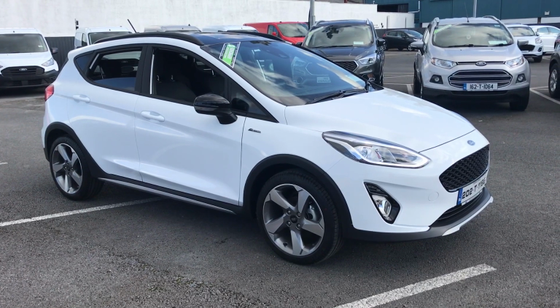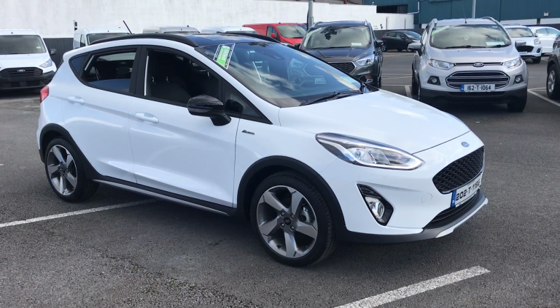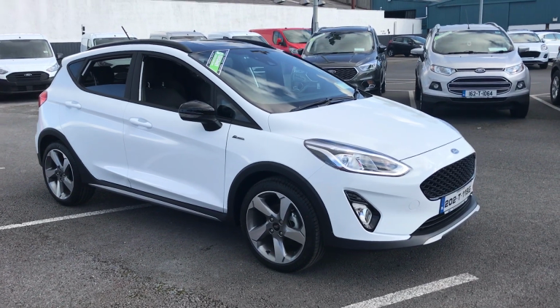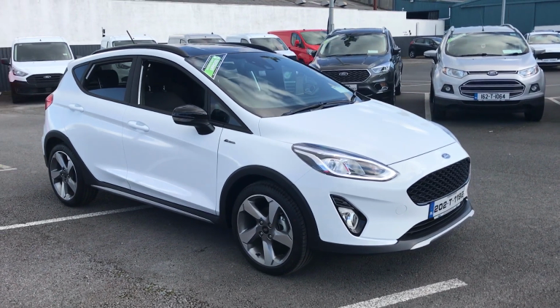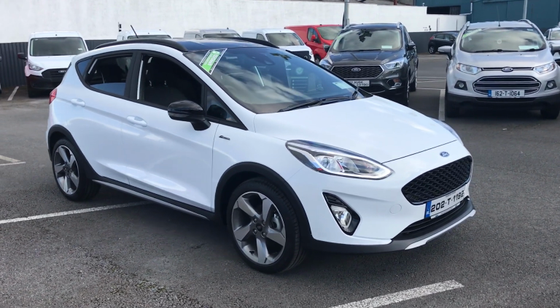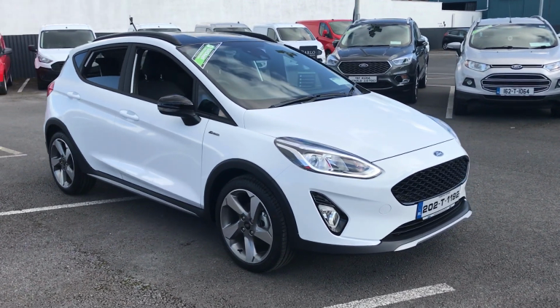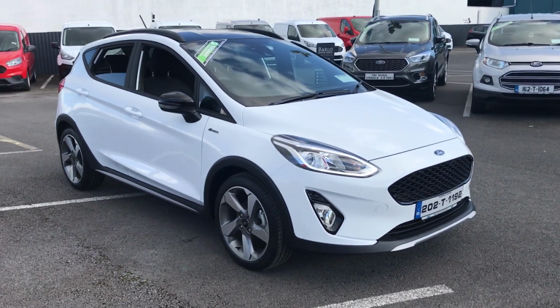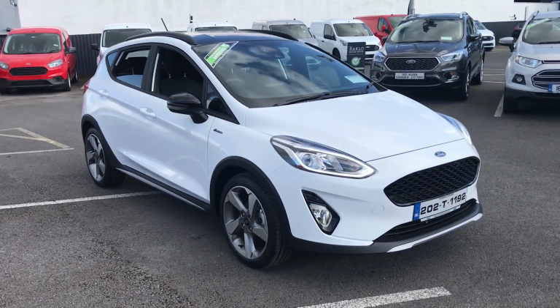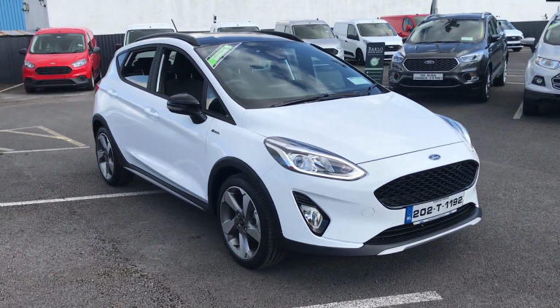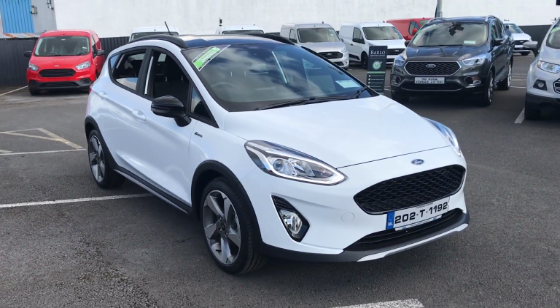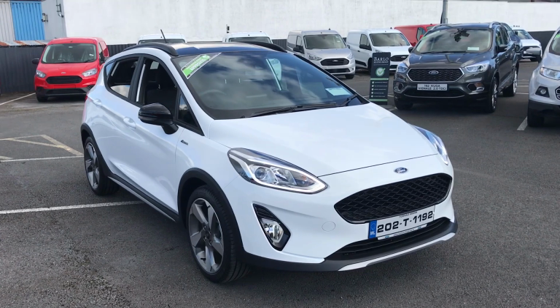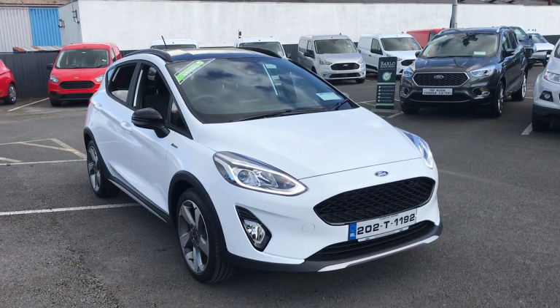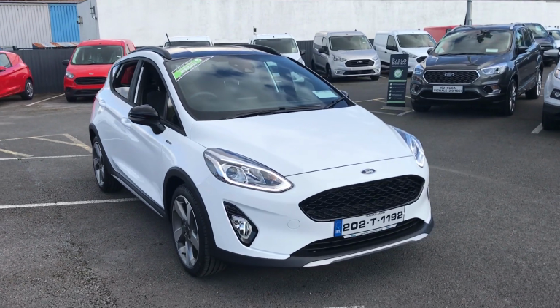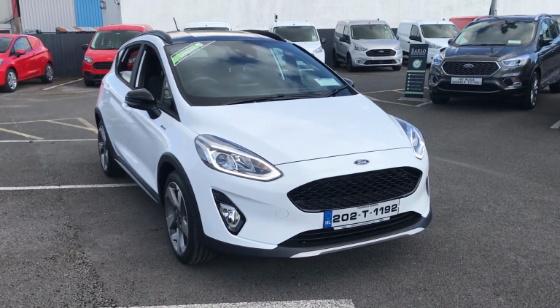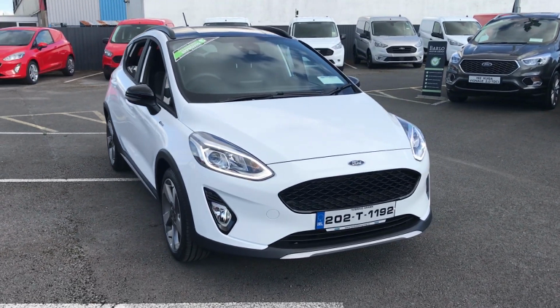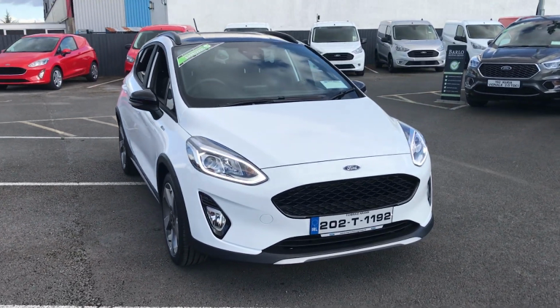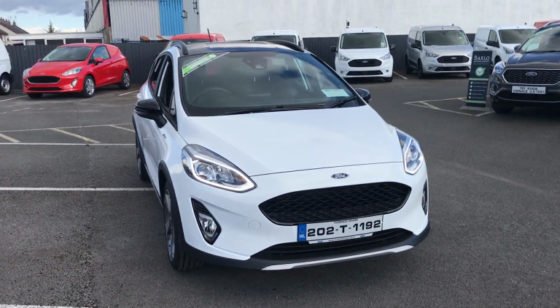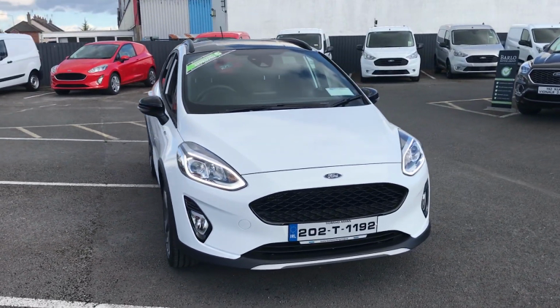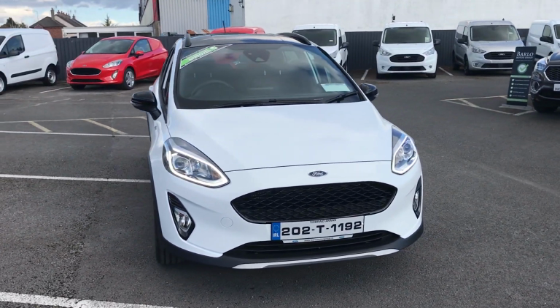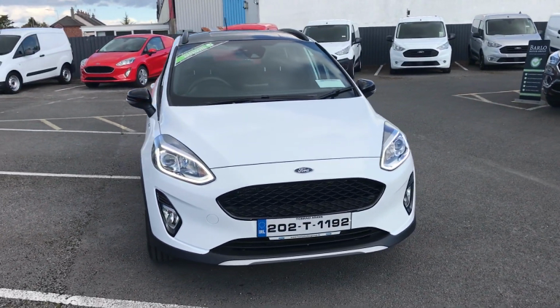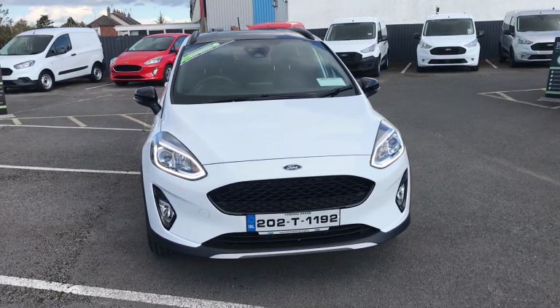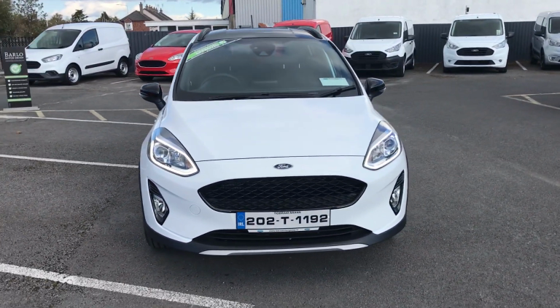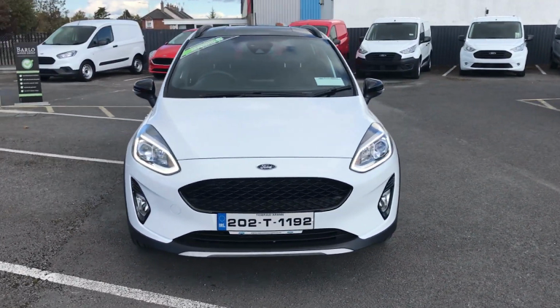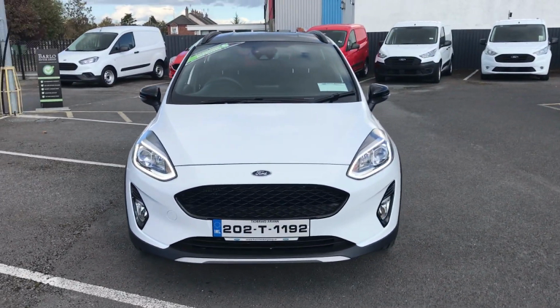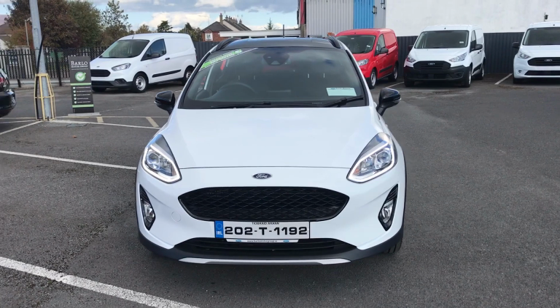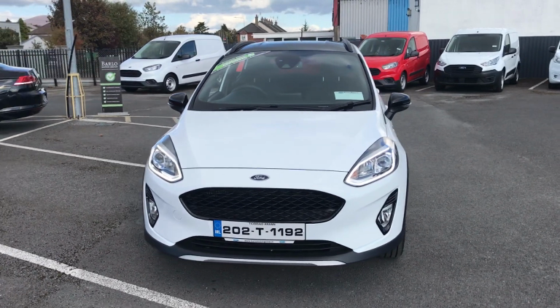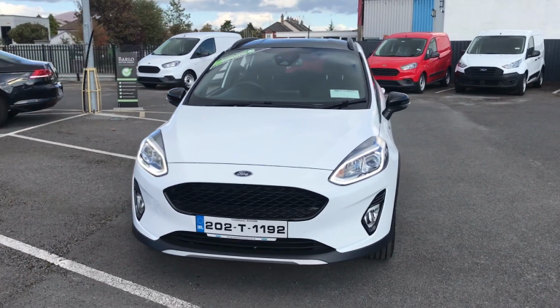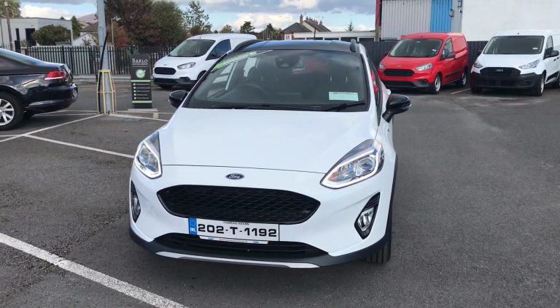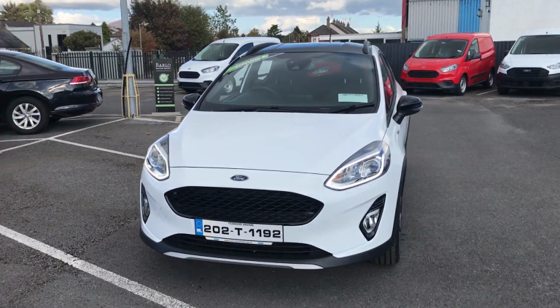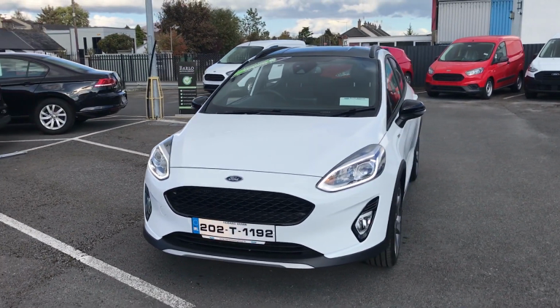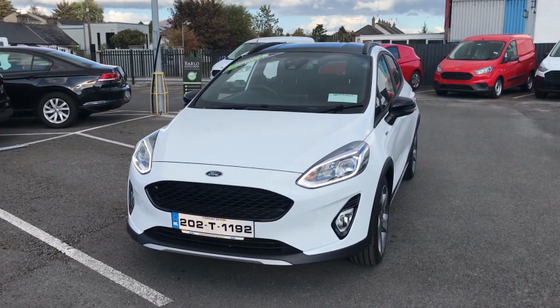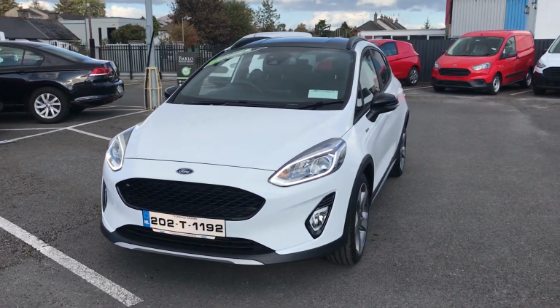Hi, welcome to Barlow Motor Group in Clonmel. Here we have a 2020 Ford Fiesta Active. This has the 1 litre EcoBoost petrol engine, so it's 100 brake horsepower.